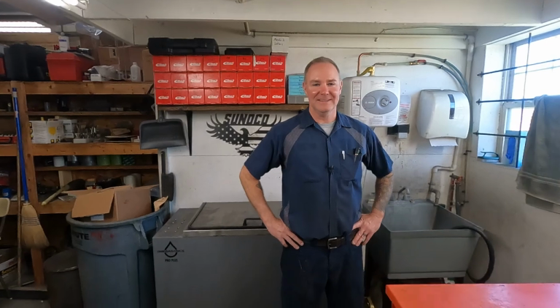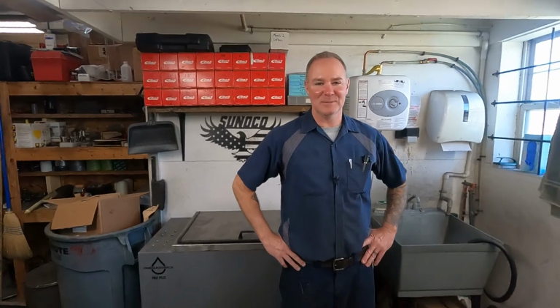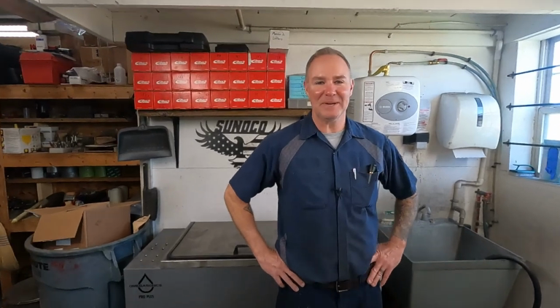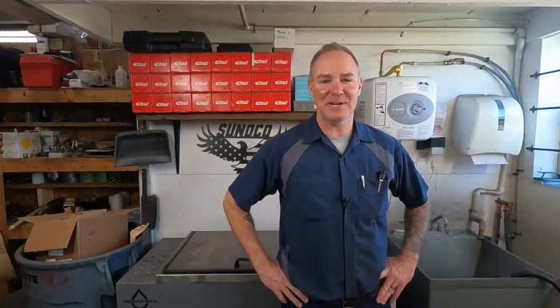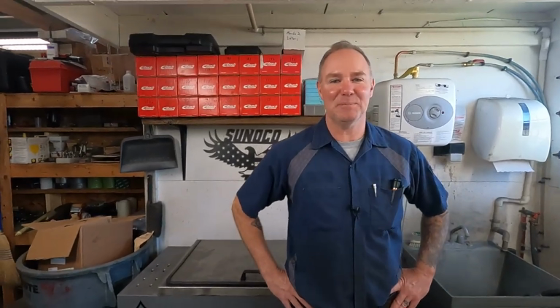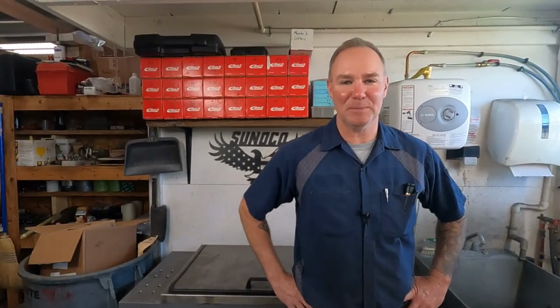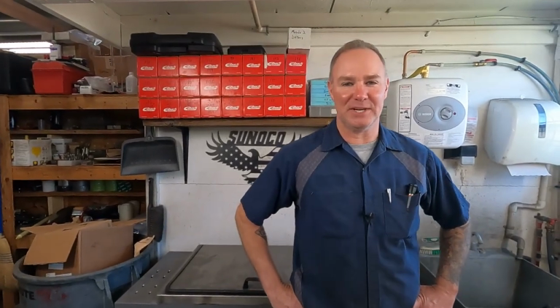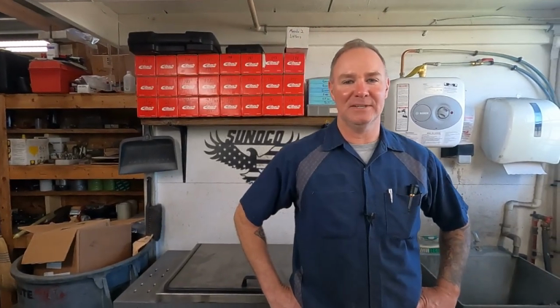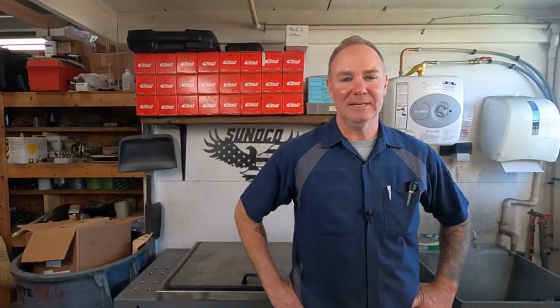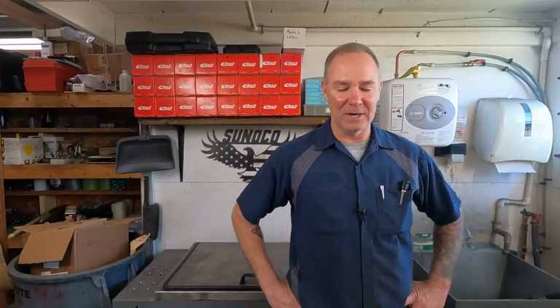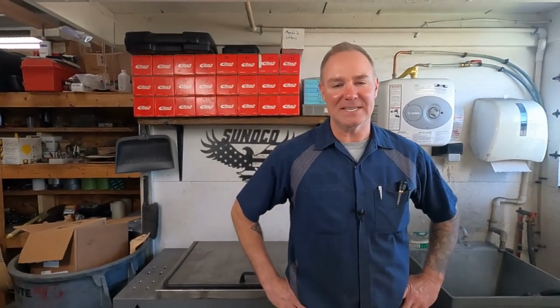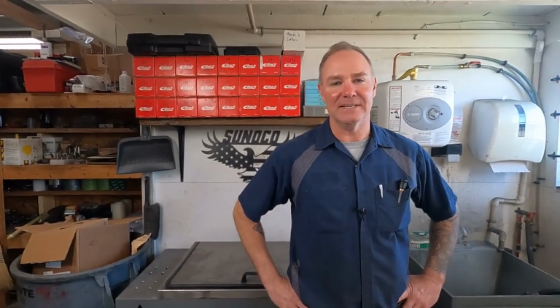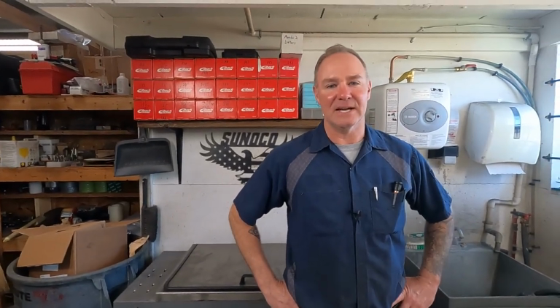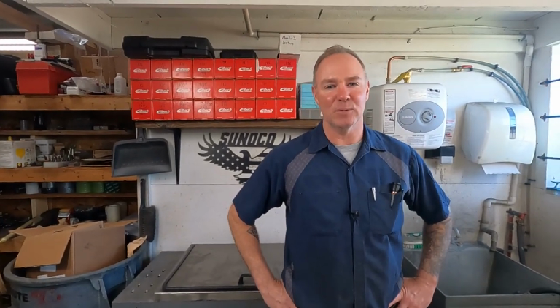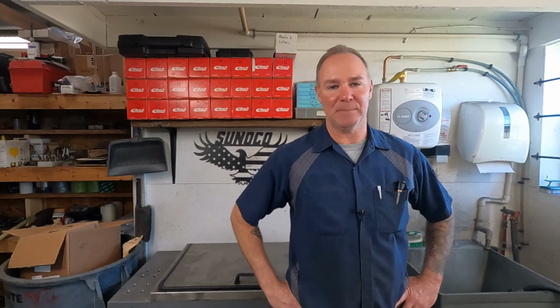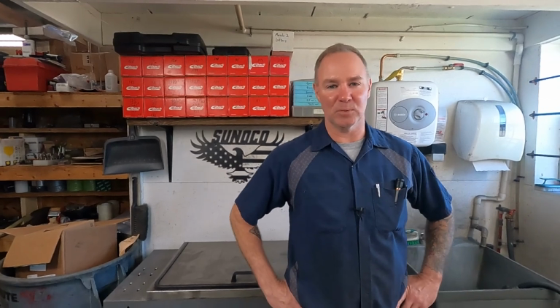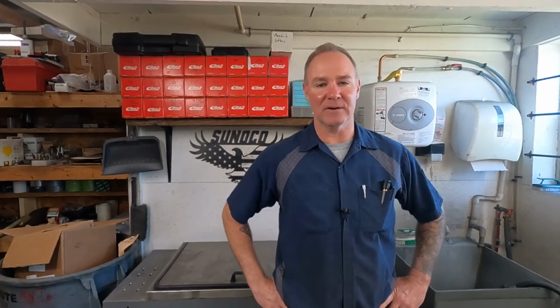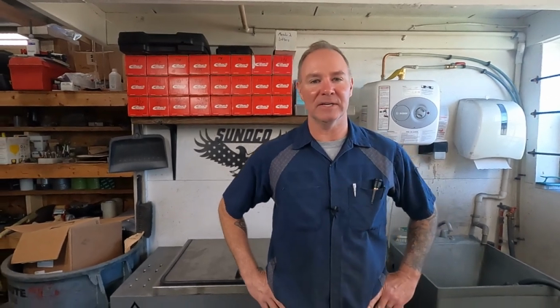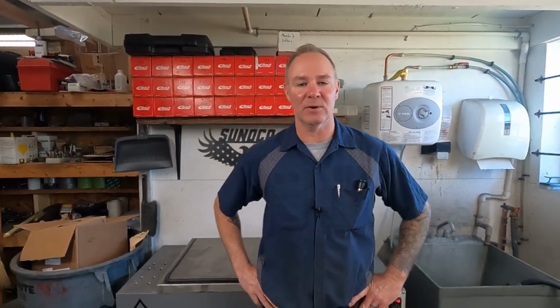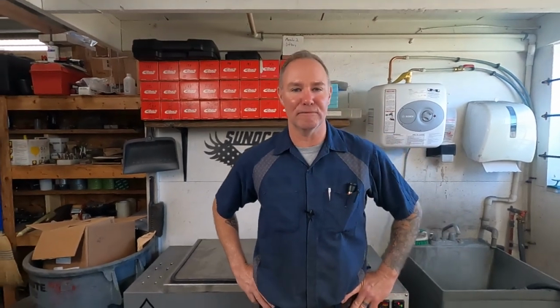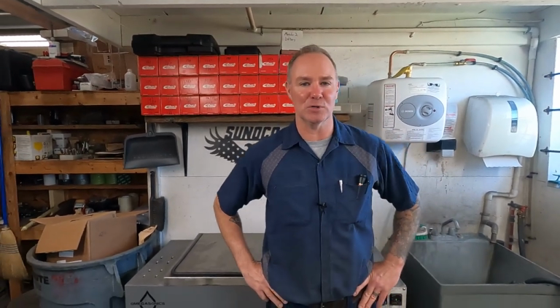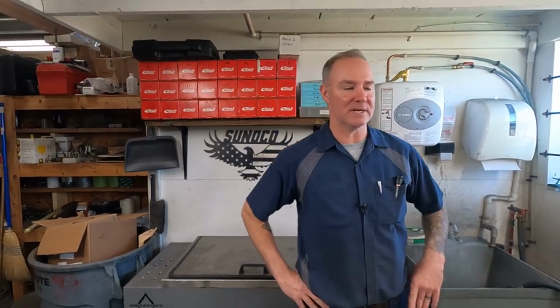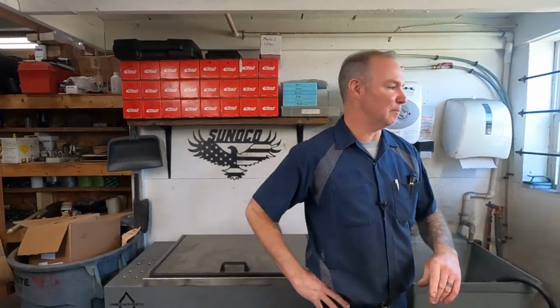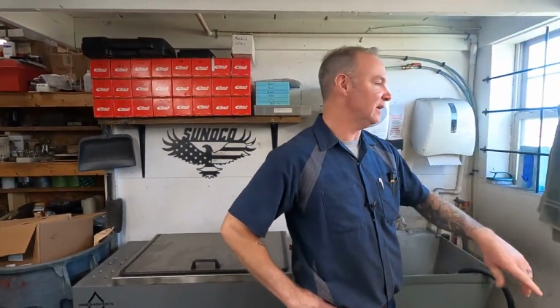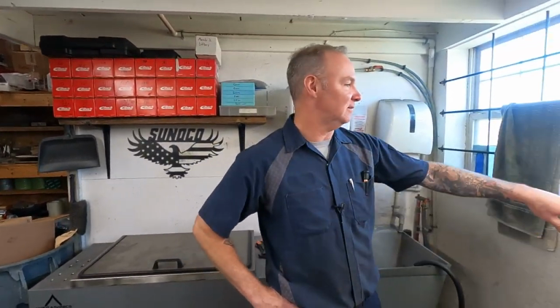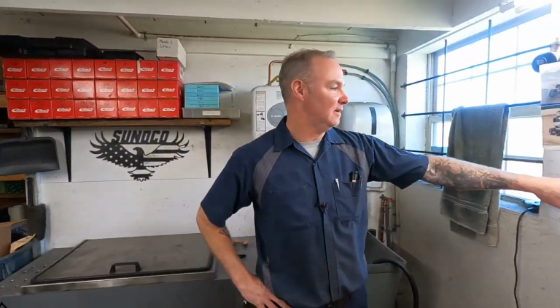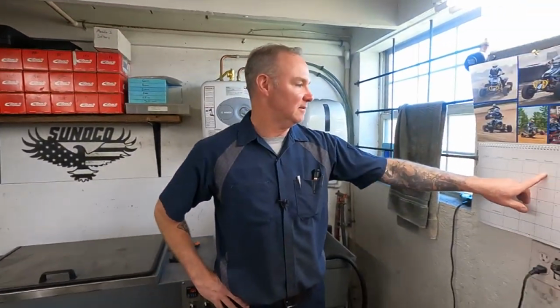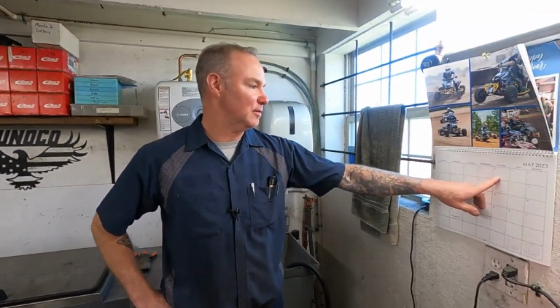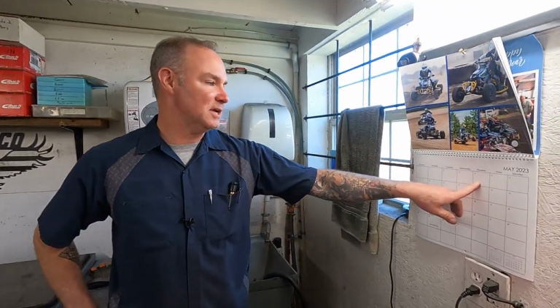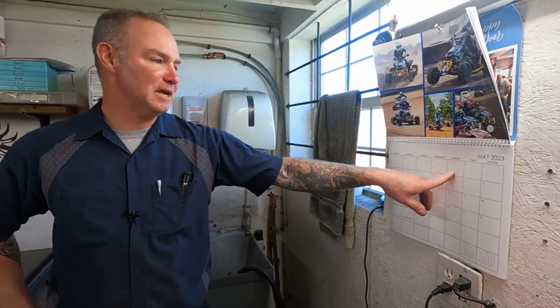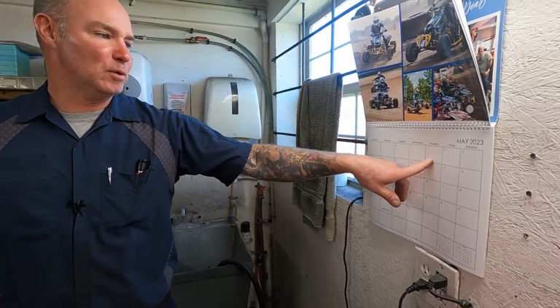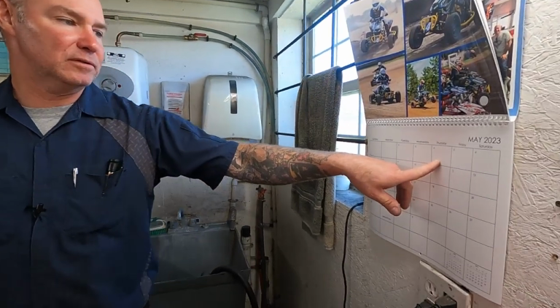Hey guys, welcome back to the JPM Performance channel. Once again it is time for a shop tour. We are in our first week of May, Thursday, May 4th.